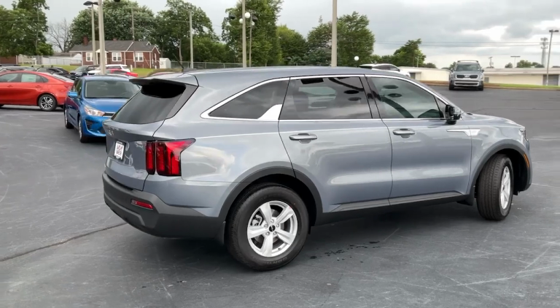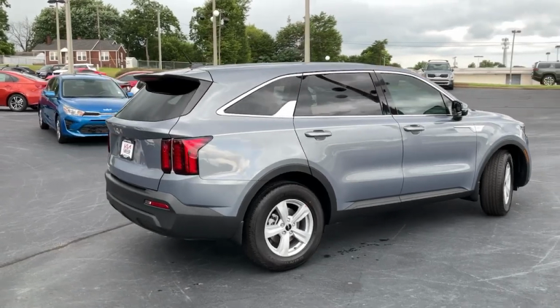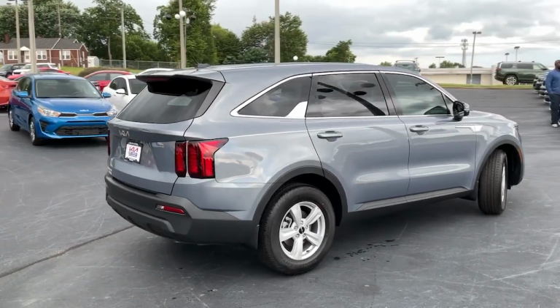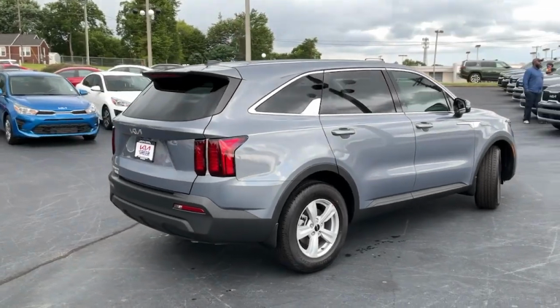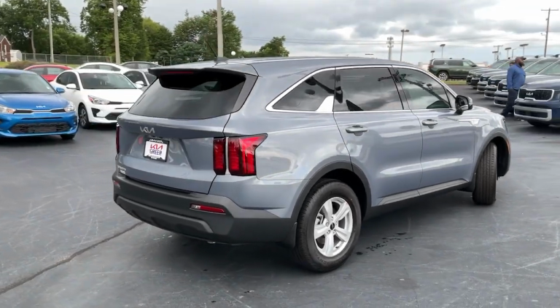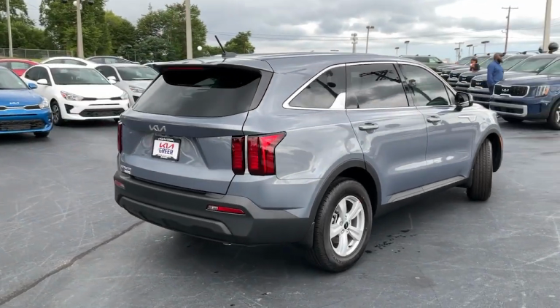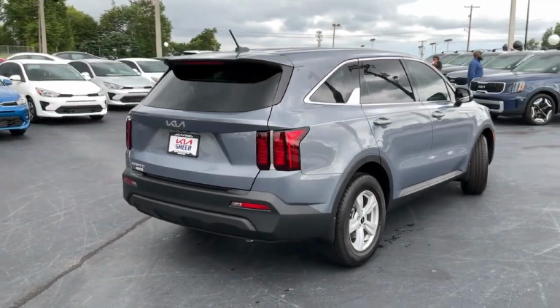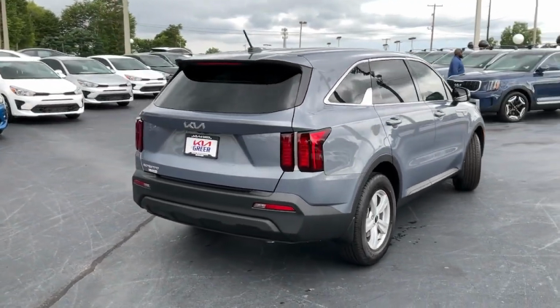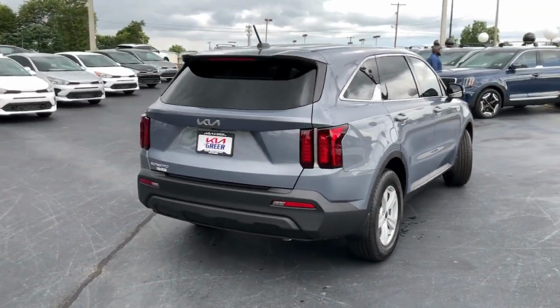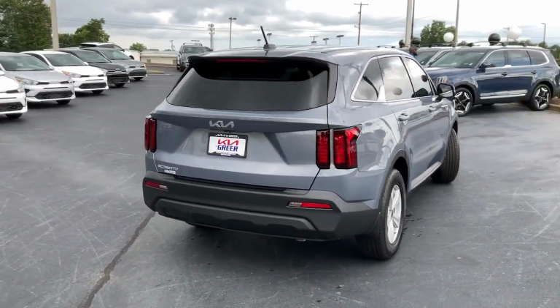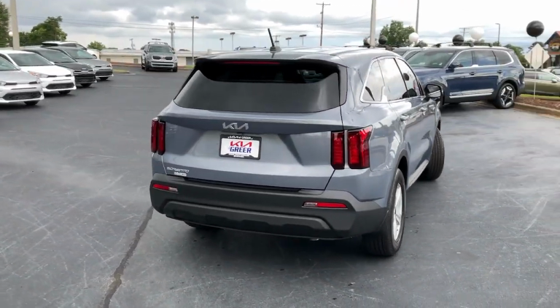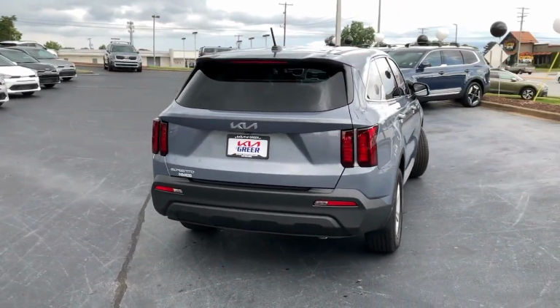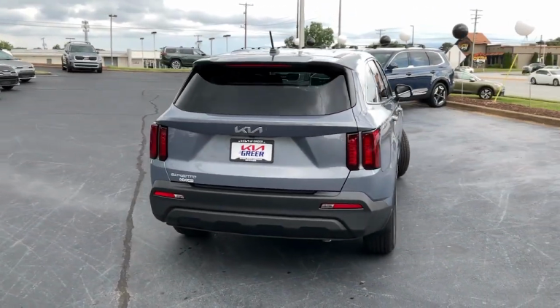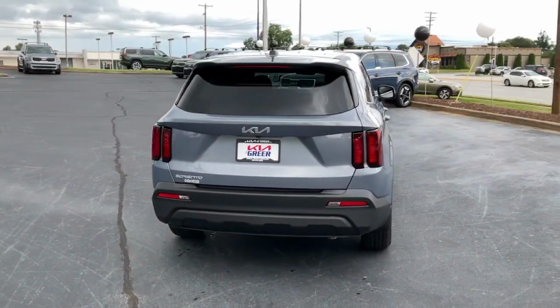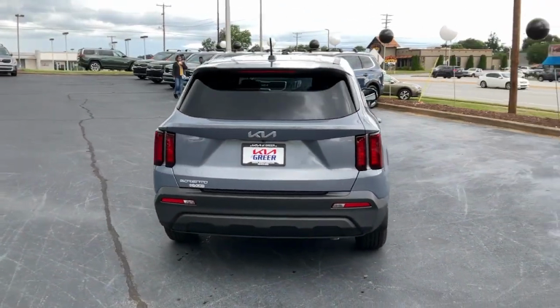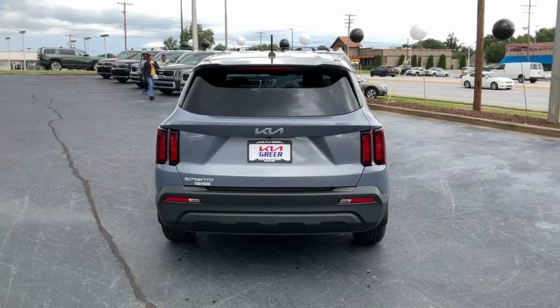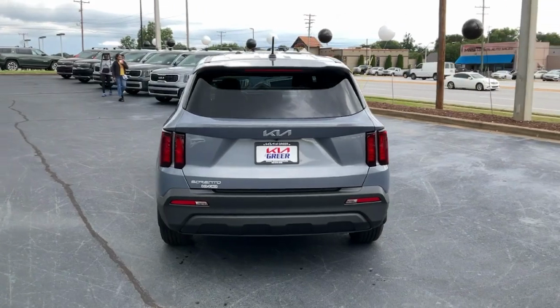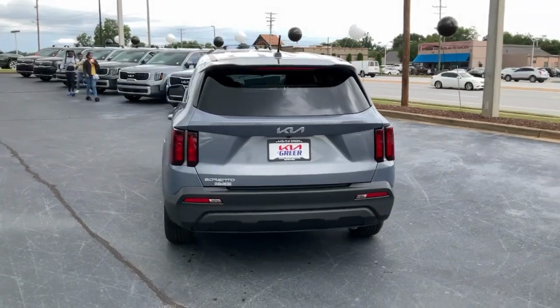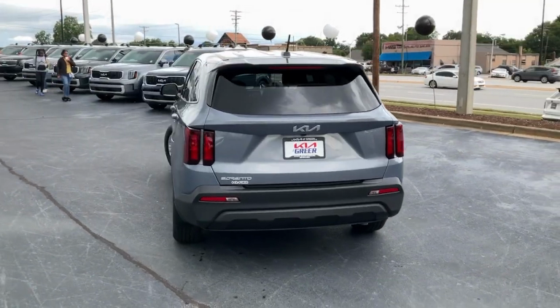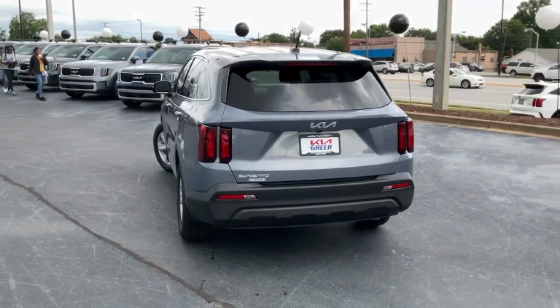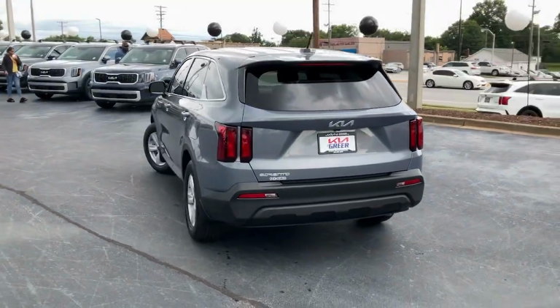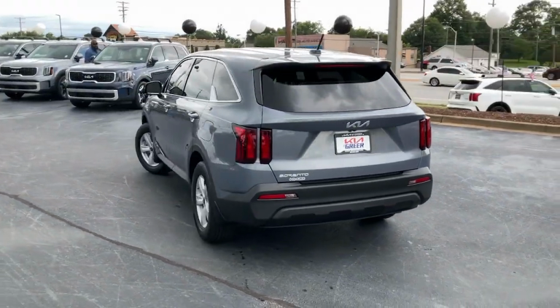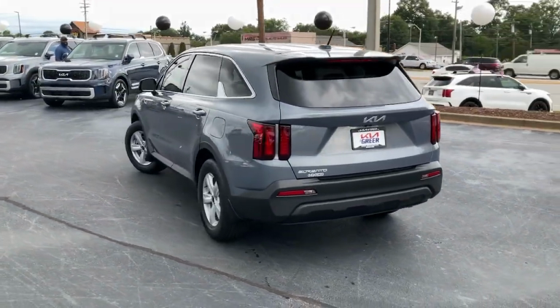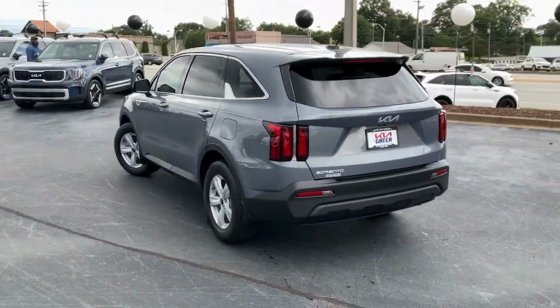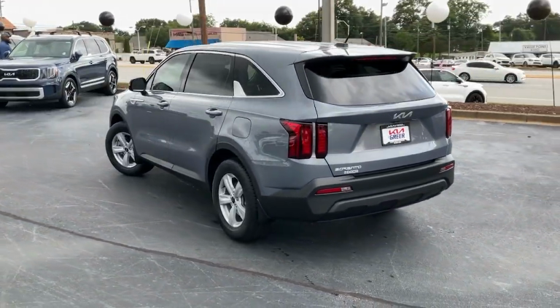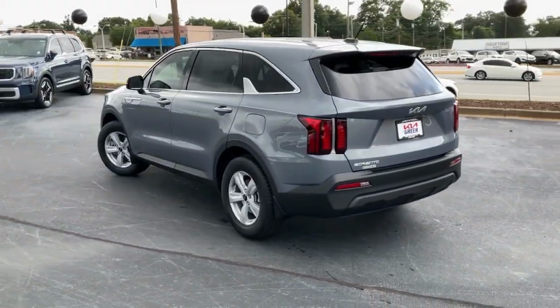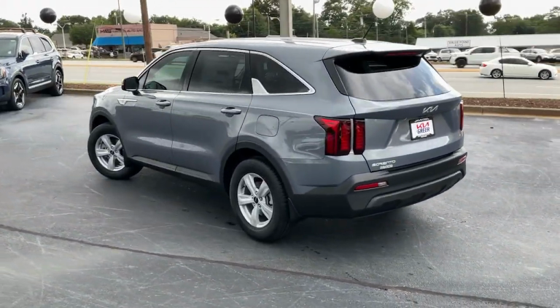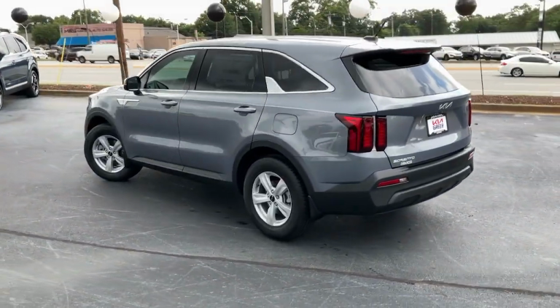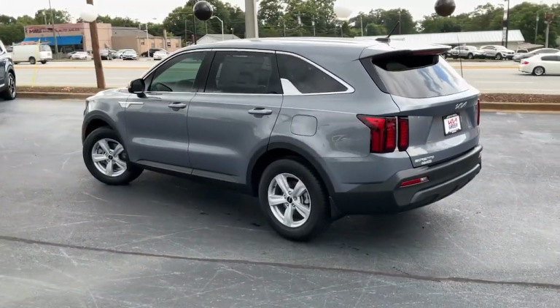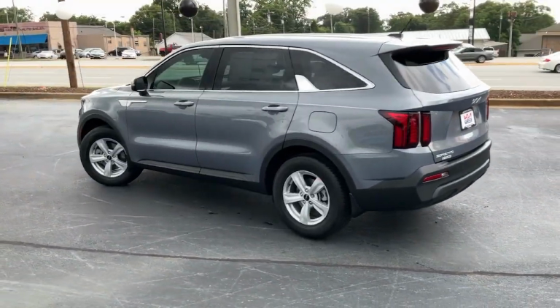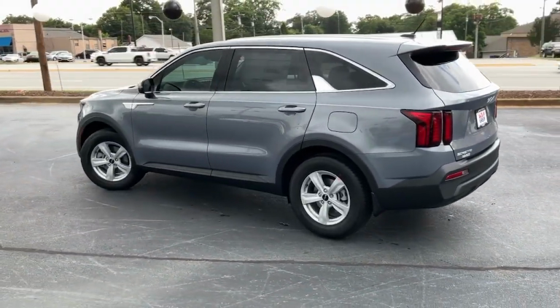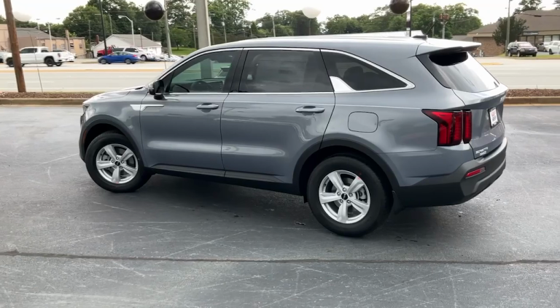Available in all-wheel drive or front-wheel drive, this mid-size three-row crossover has earned its reputation for prioritizing safety, passenger comfort, cargo capacity, and connectivity.